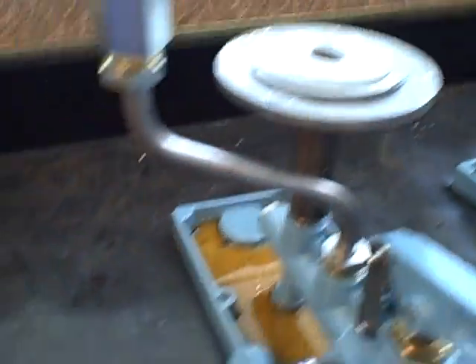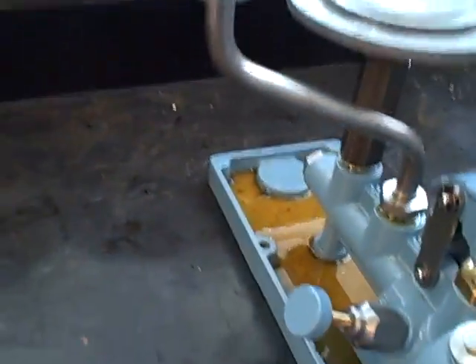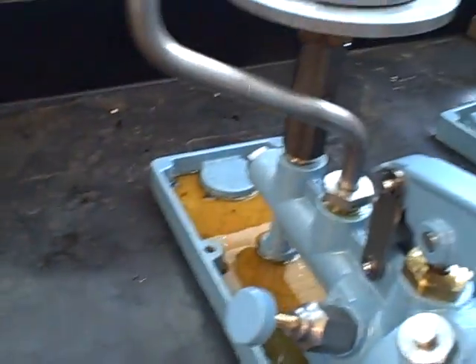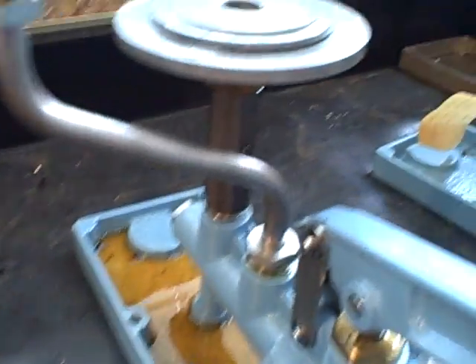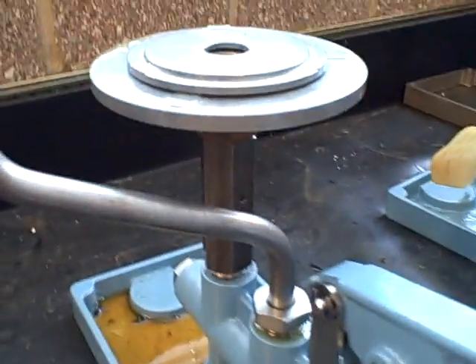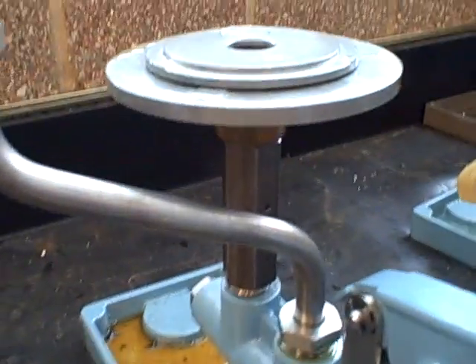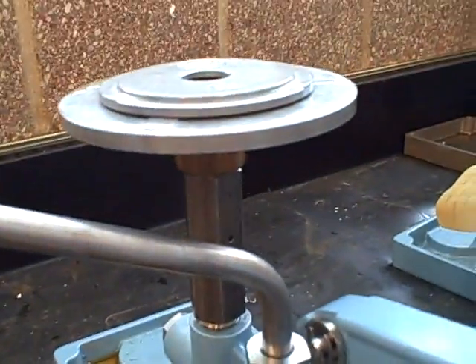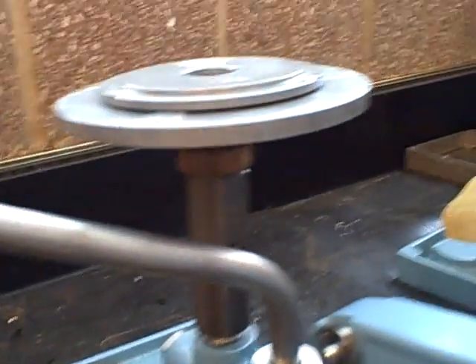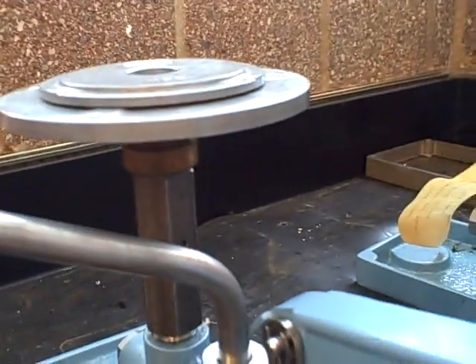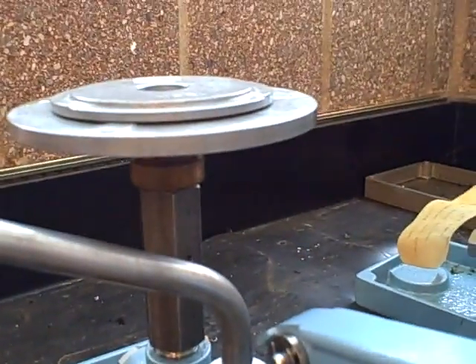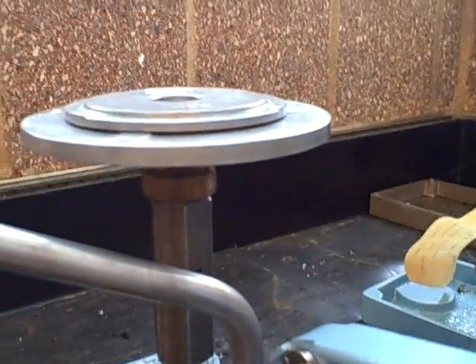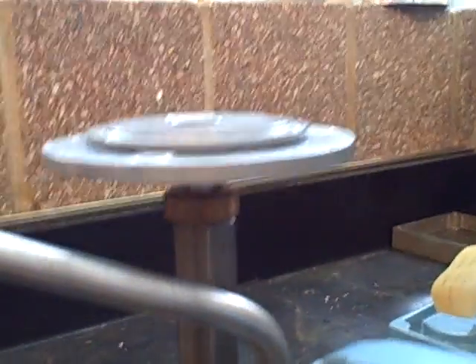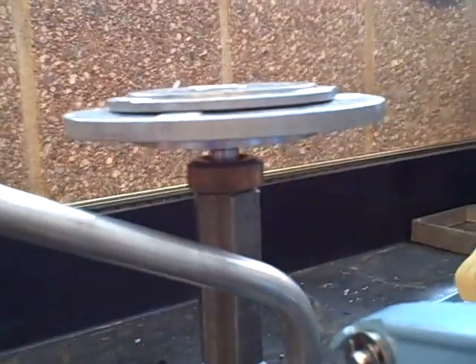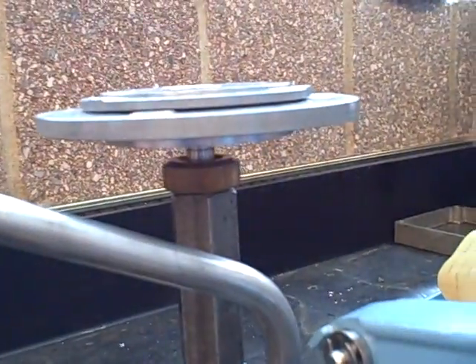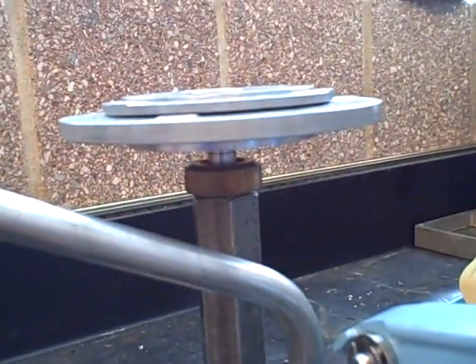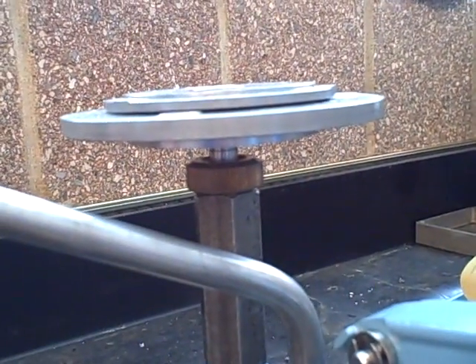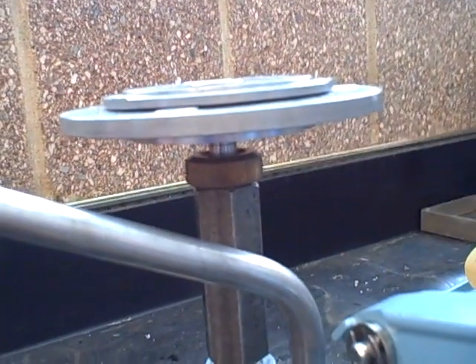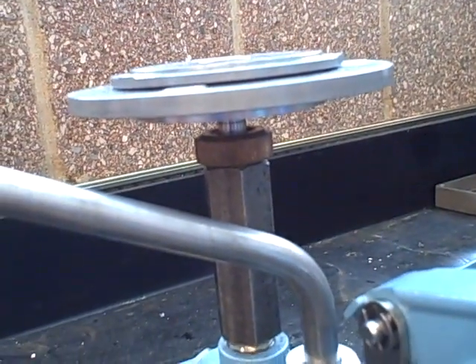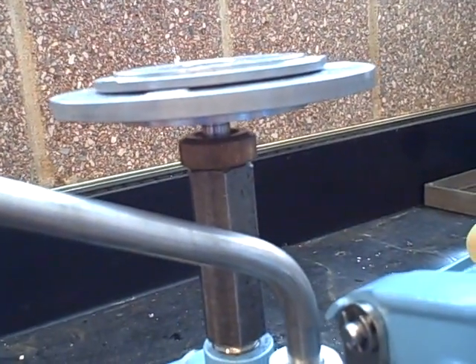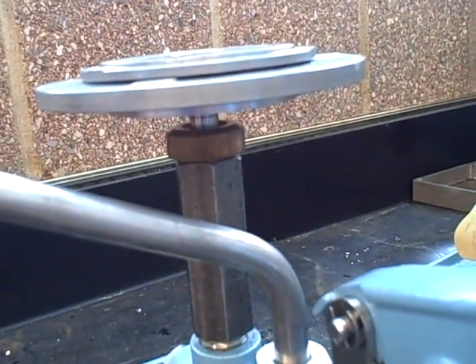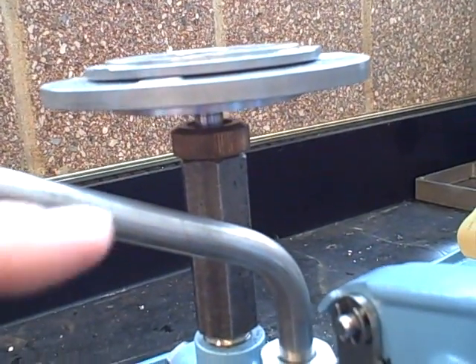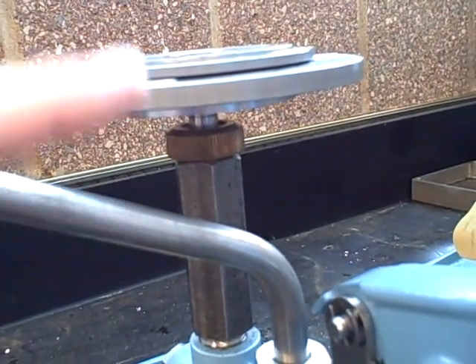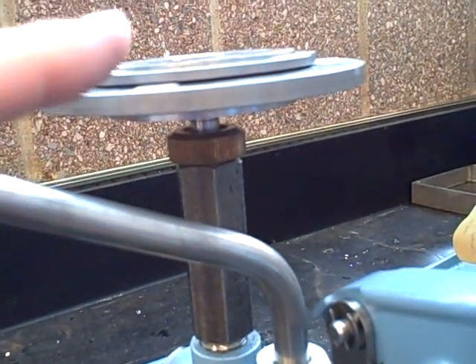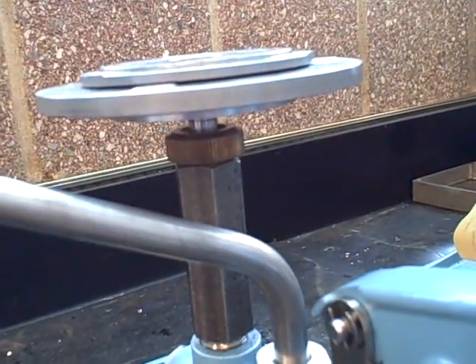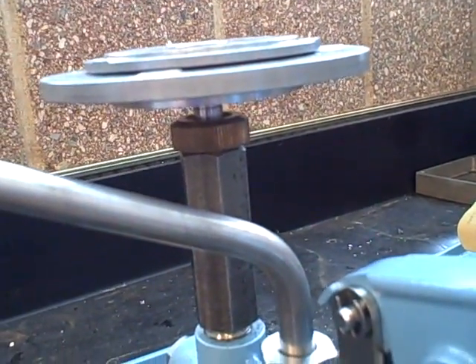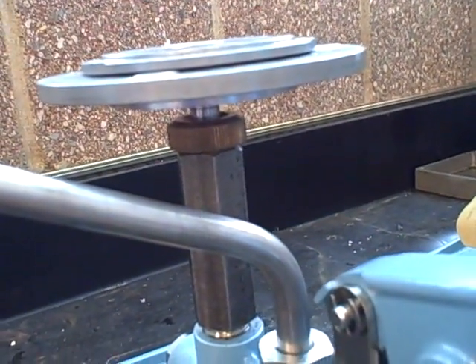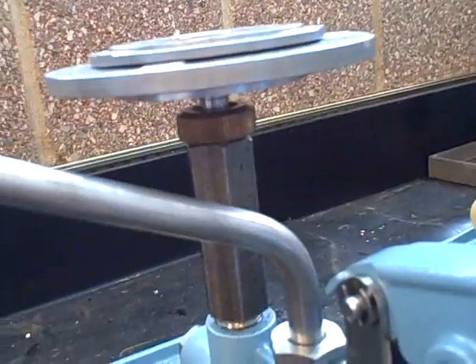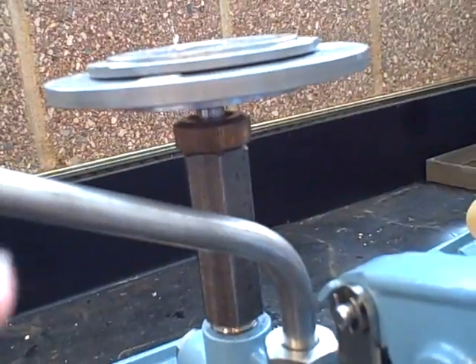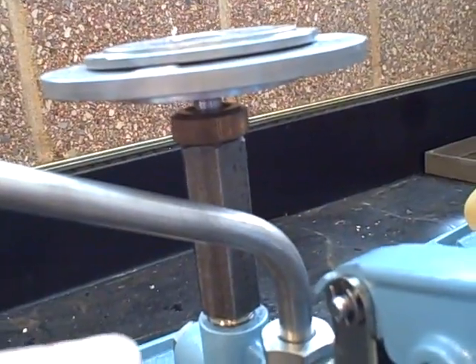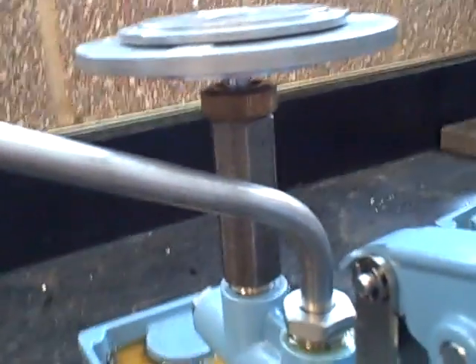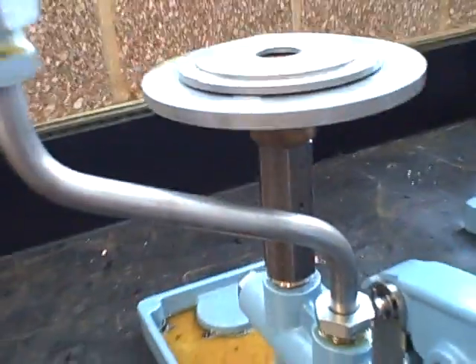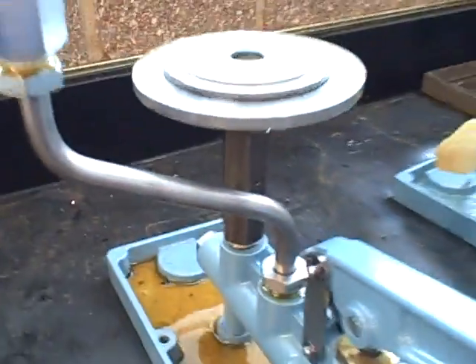We've established the deadweight tester's condition first. We make sure absolutely that we are floating on the oil — that we are not resting either on the bottom or topped out on the piston. And that way we know we can trust the pressure coming out of here.